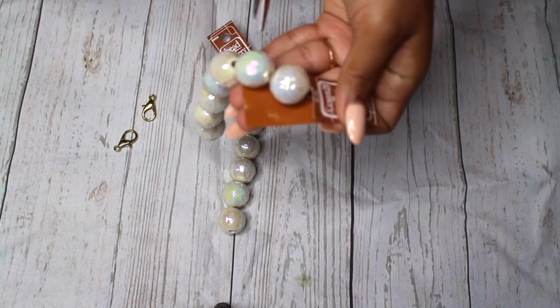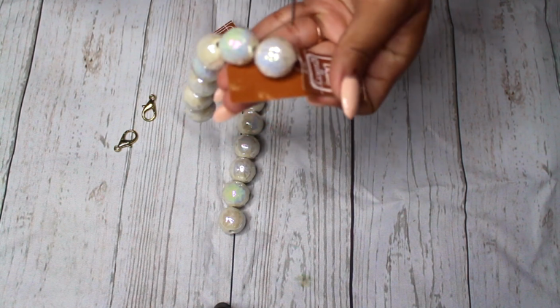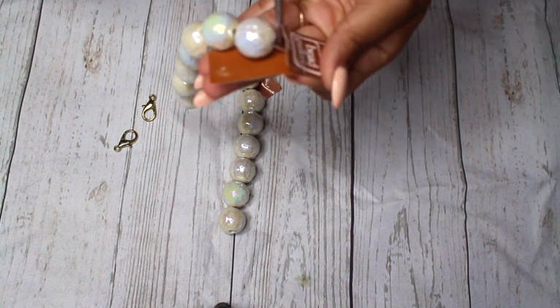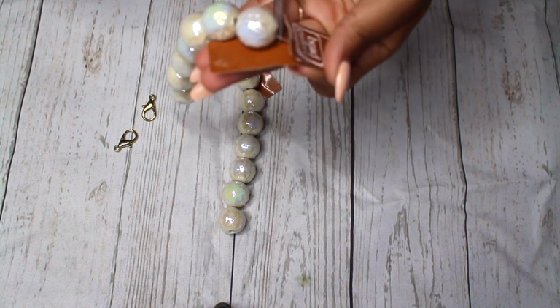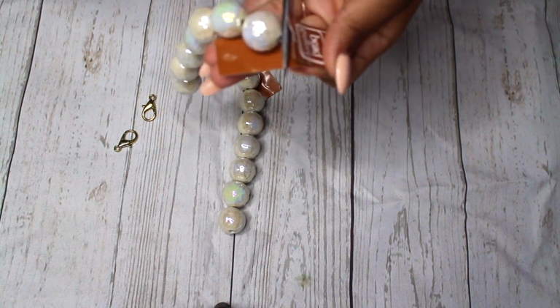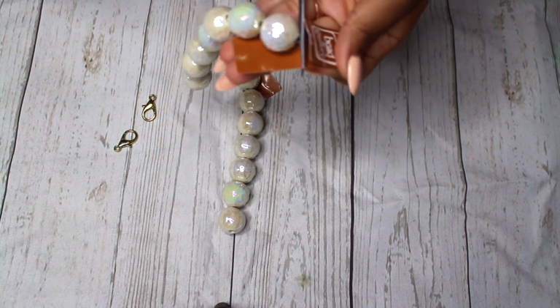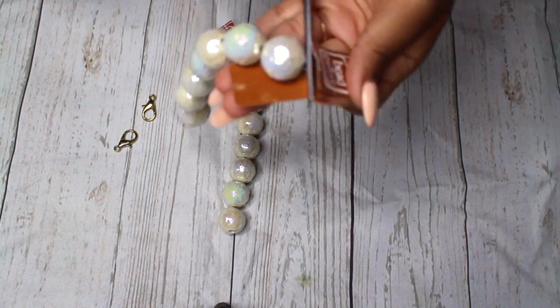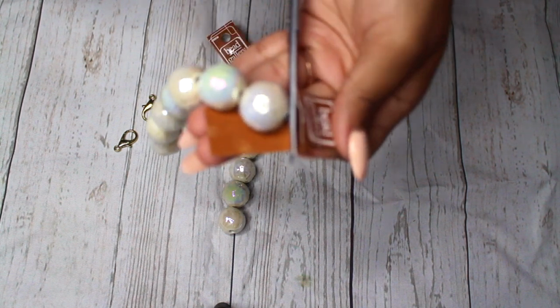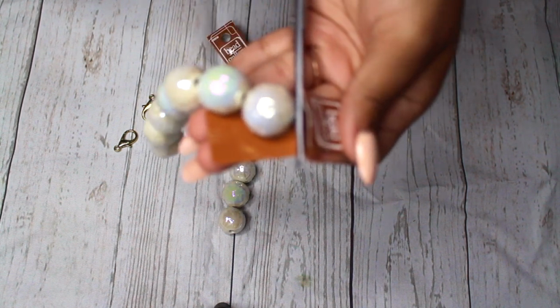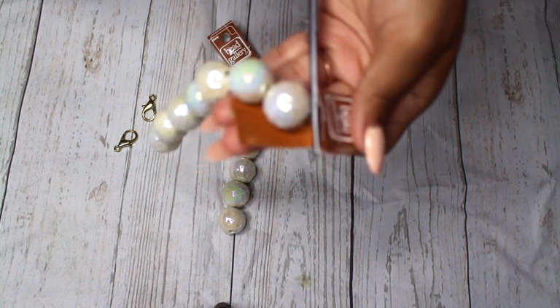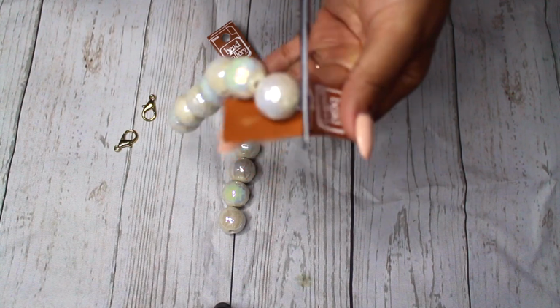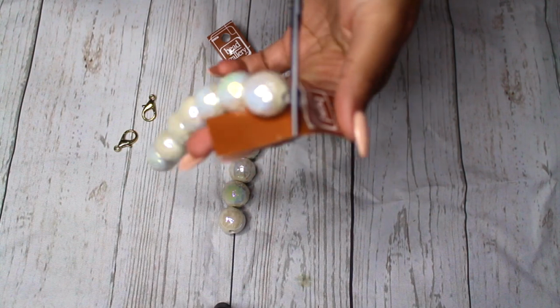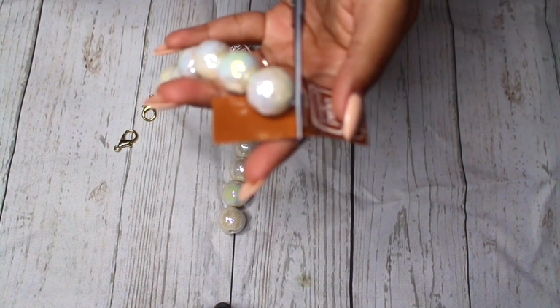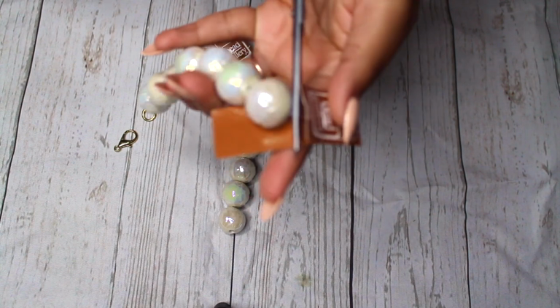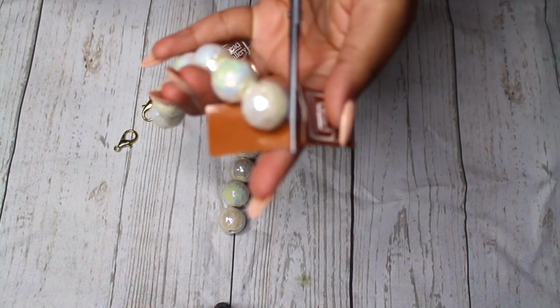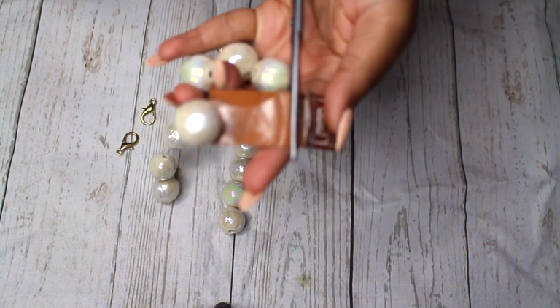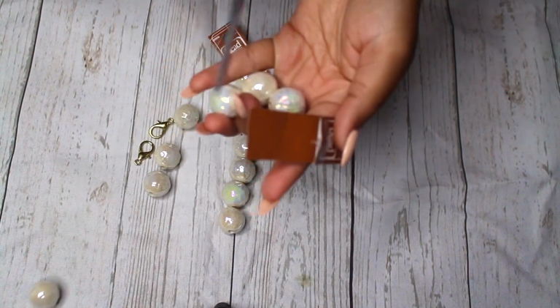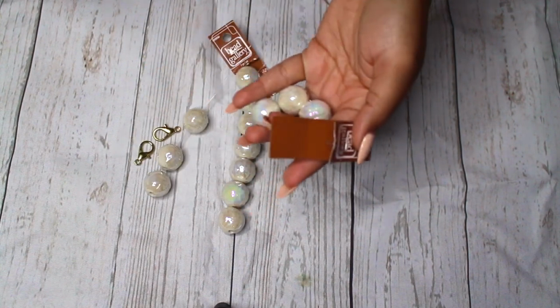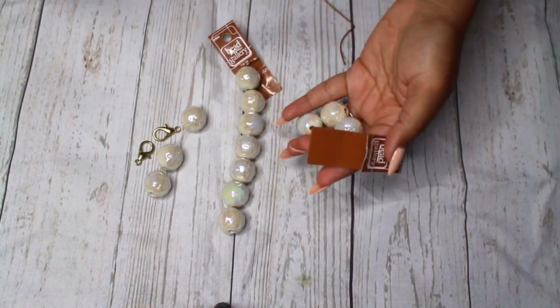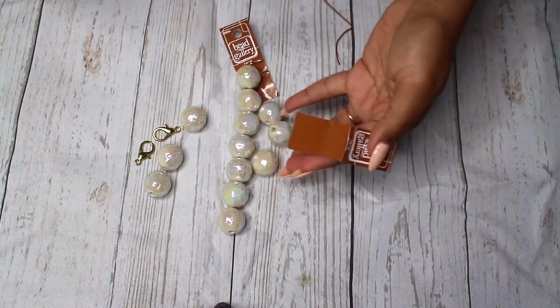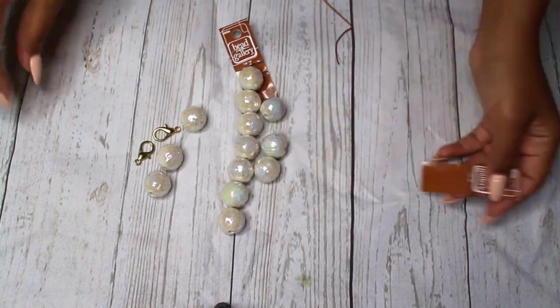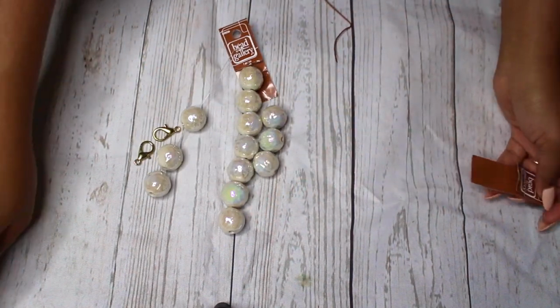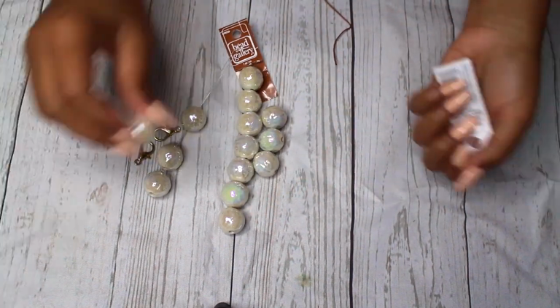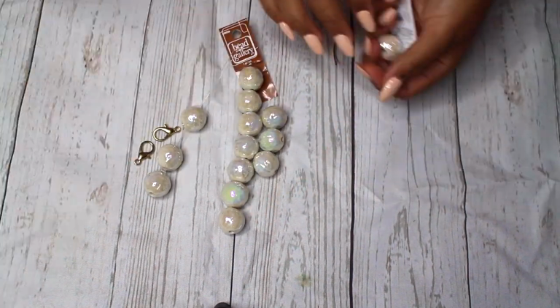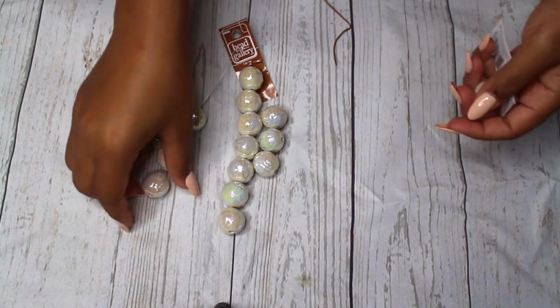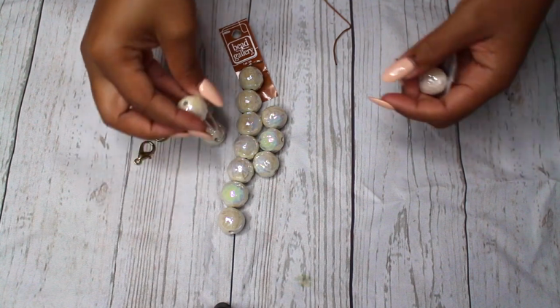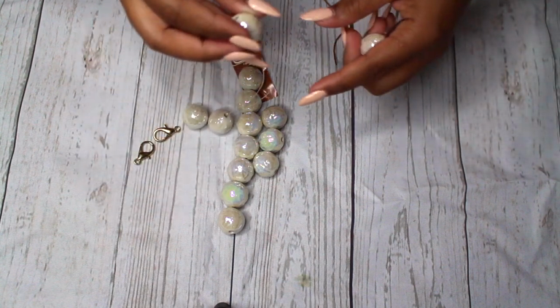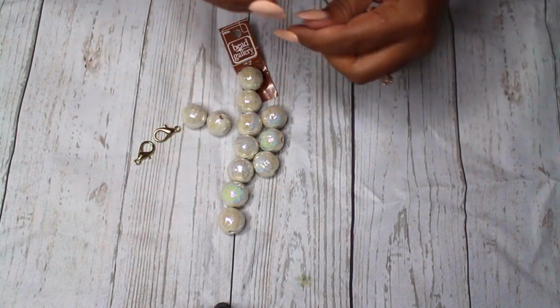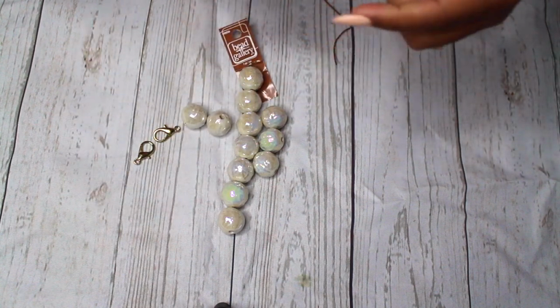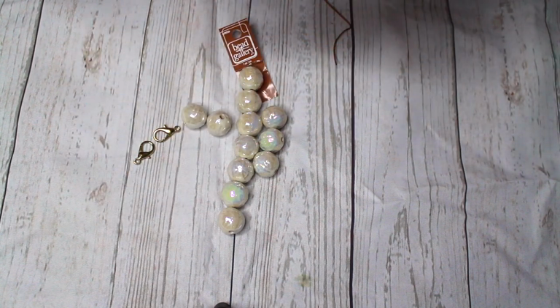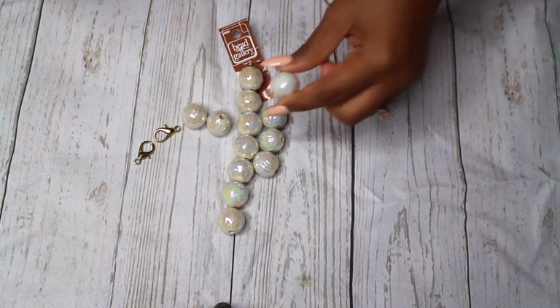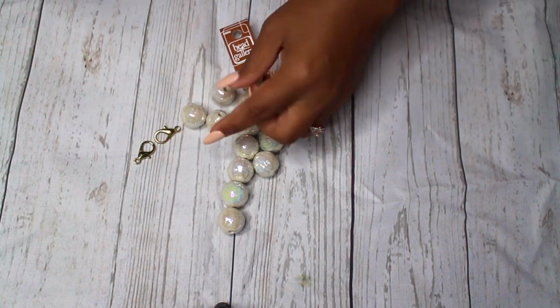Here I'm just cutting the pearls off of the packaging so that I can go ahead and start stringing them onto my brown cording string.